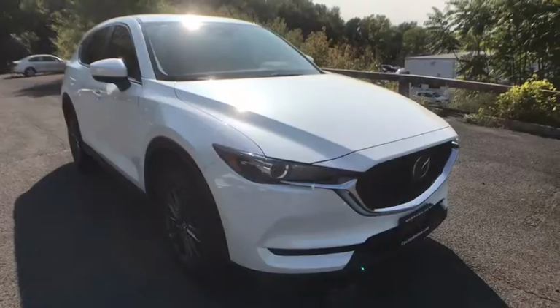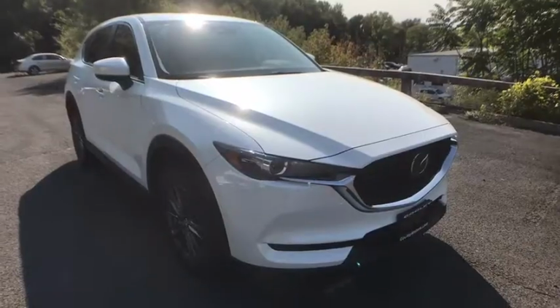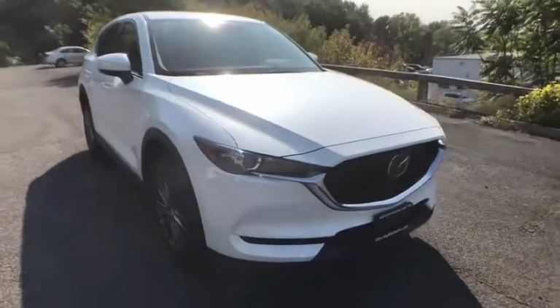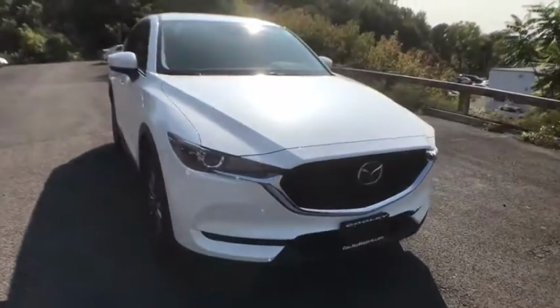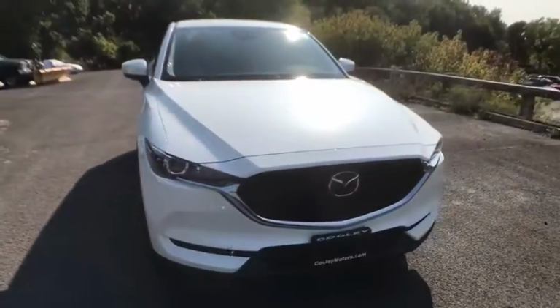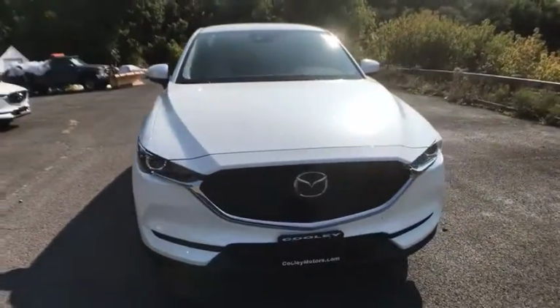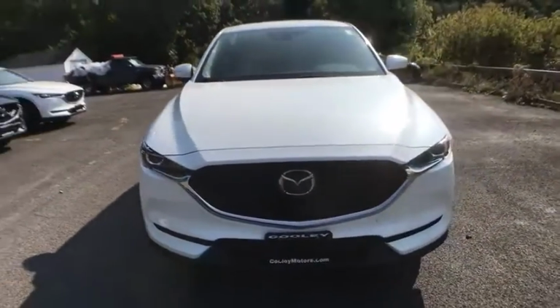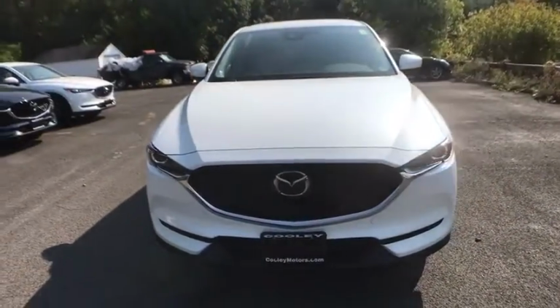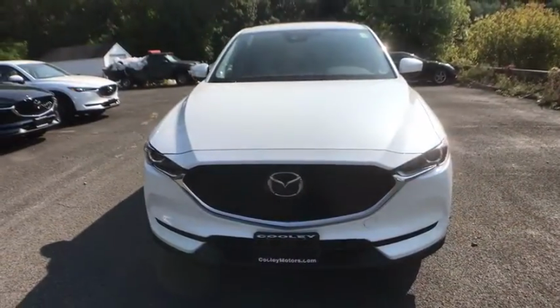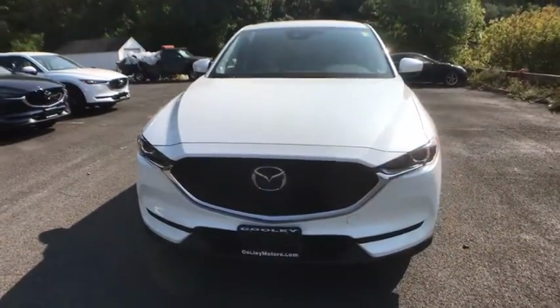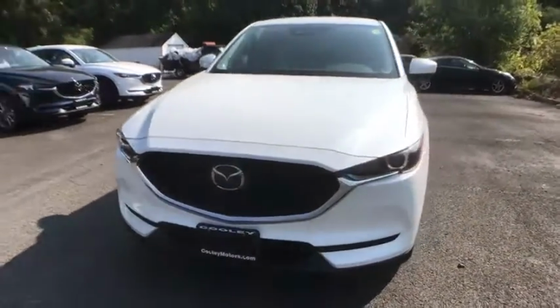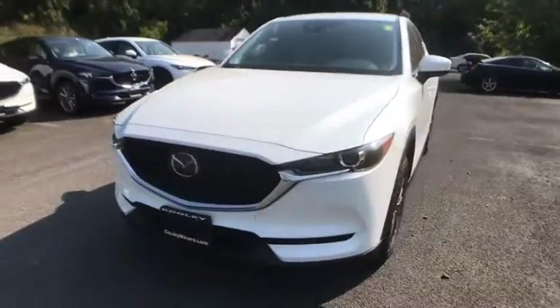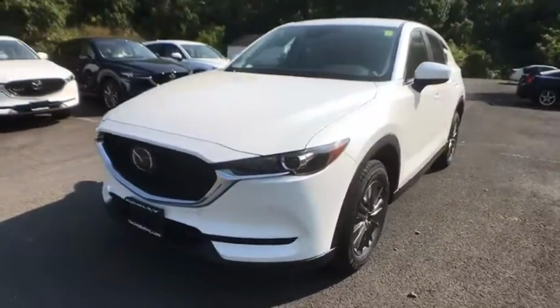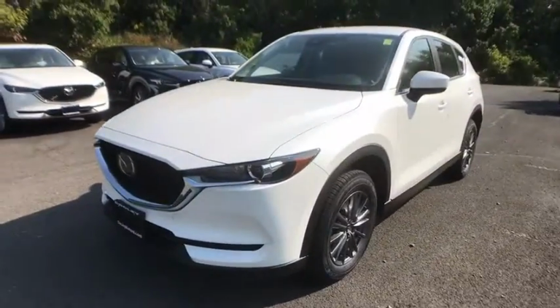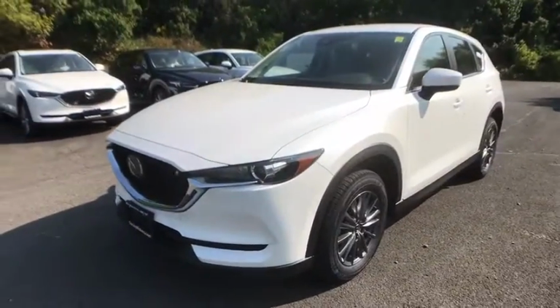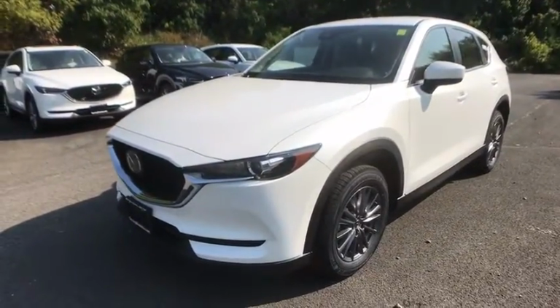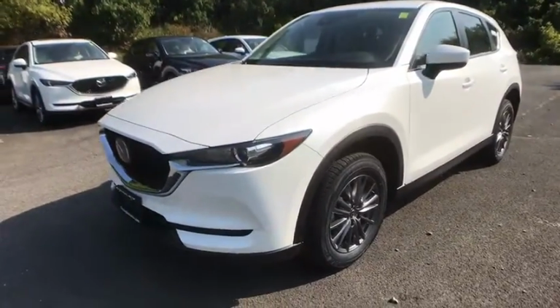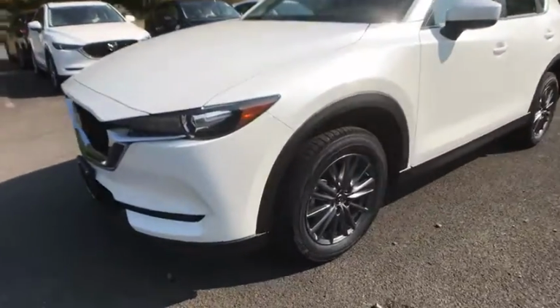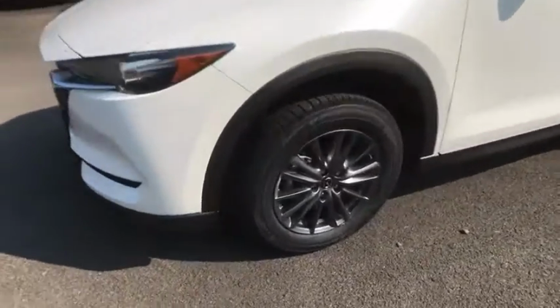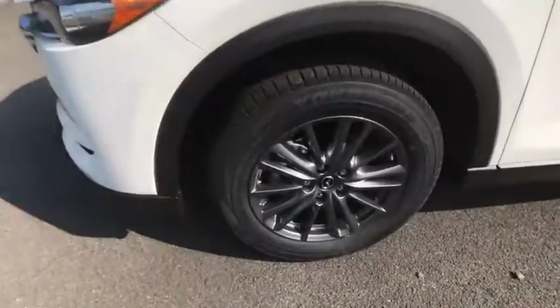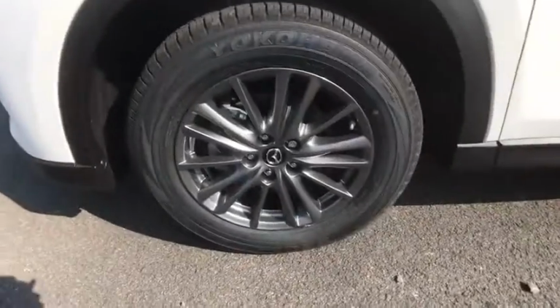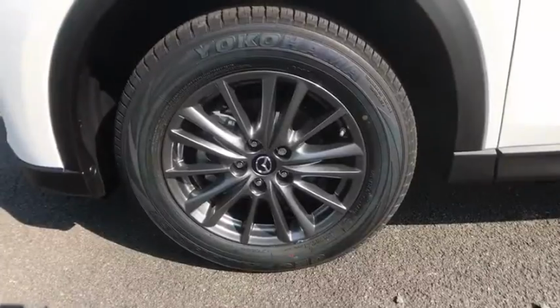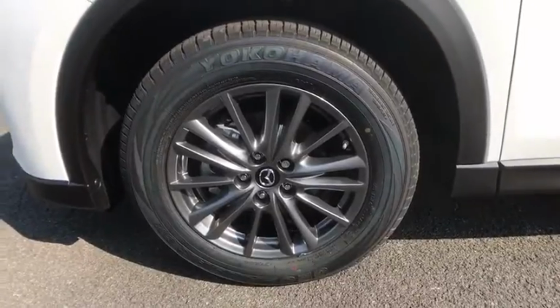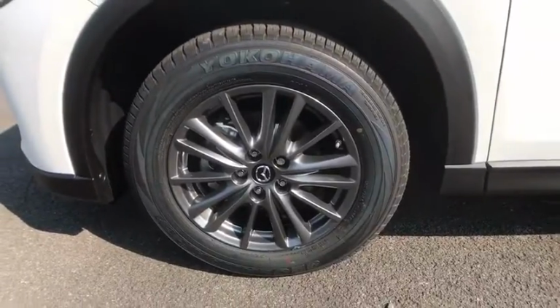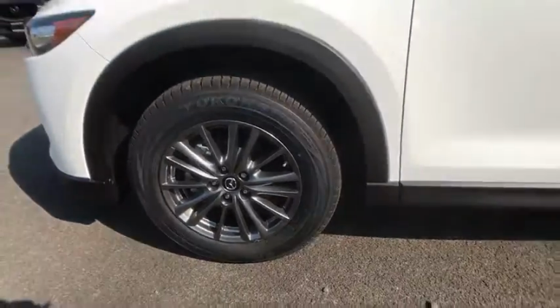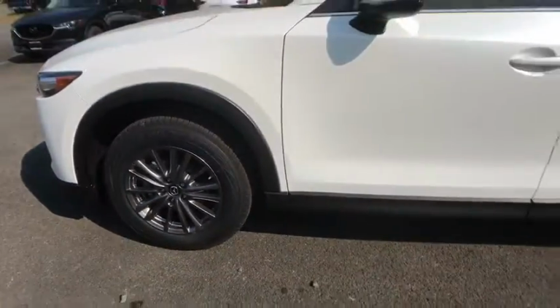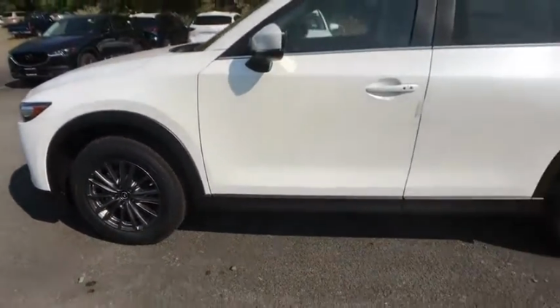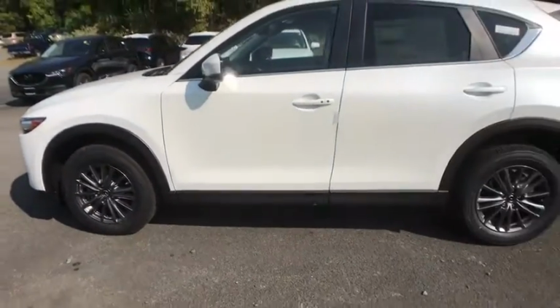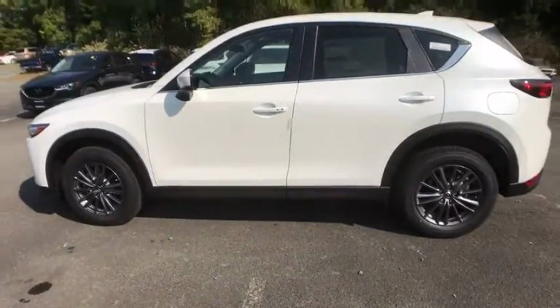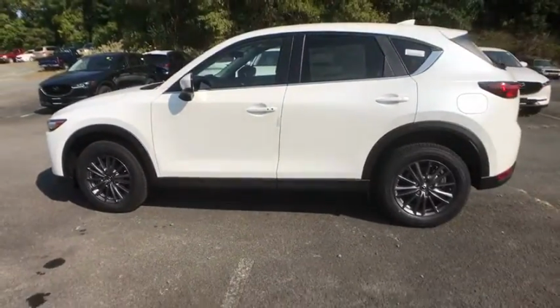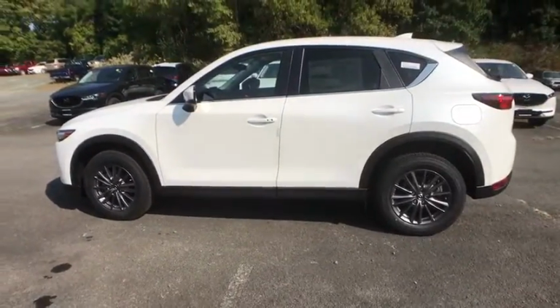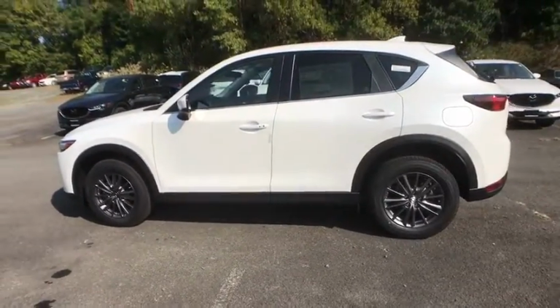We are pleased to show you the 2020 Mazda CX-5. With its fuel-efficient engine, engaging driving experience, and daring styling, the Mazda CX-5 is a good pick for those seeking a sporty yet thrifty crossover SUV.